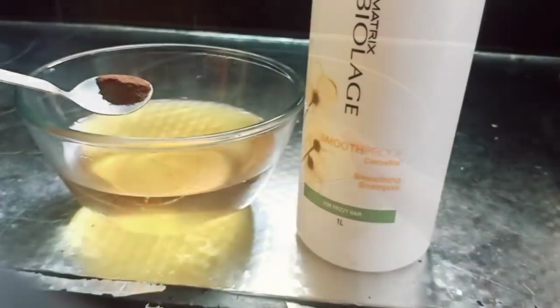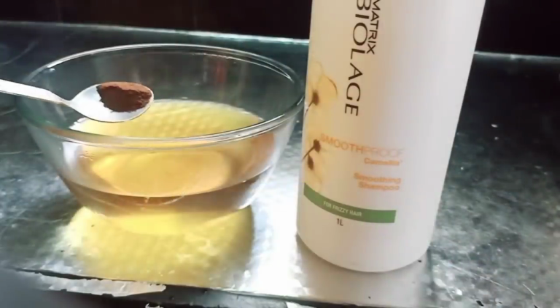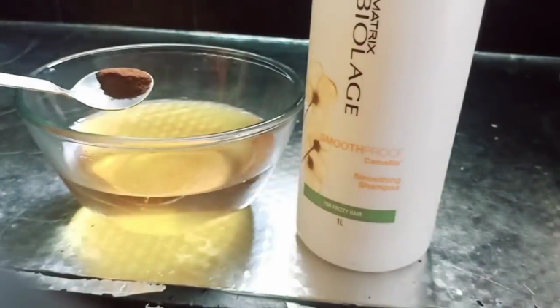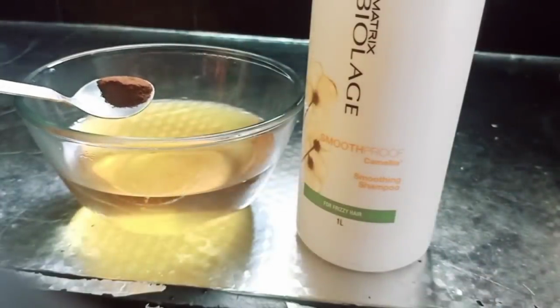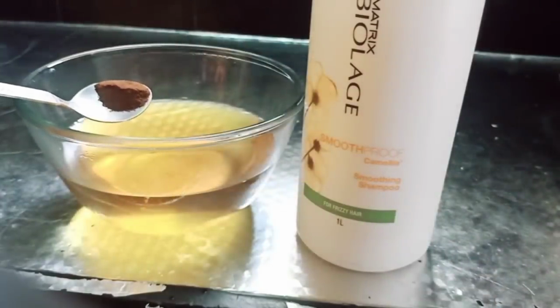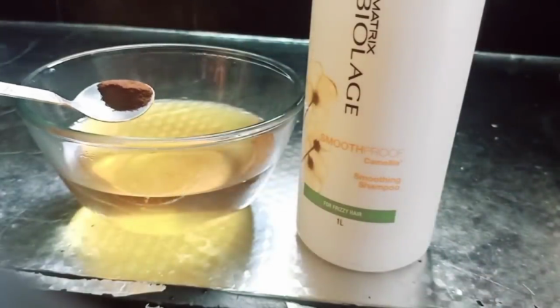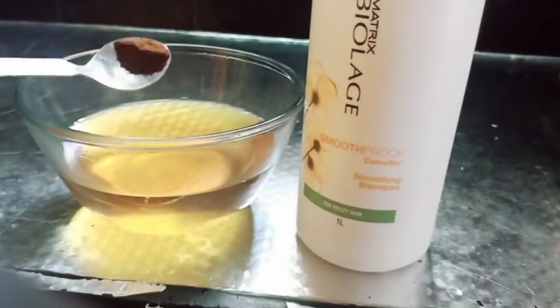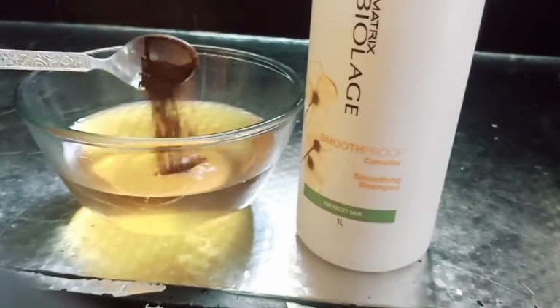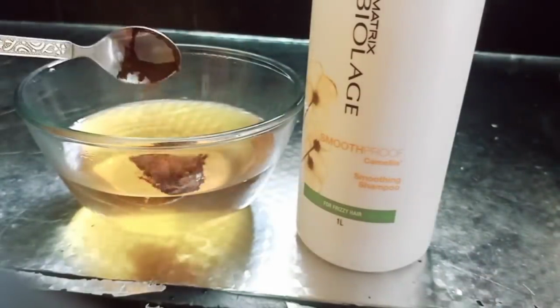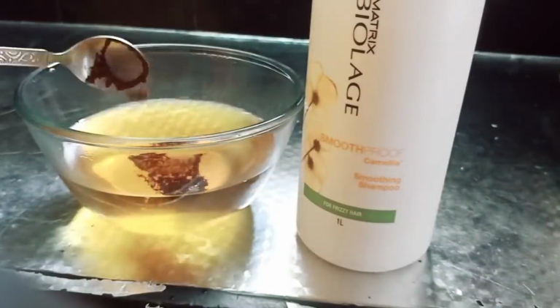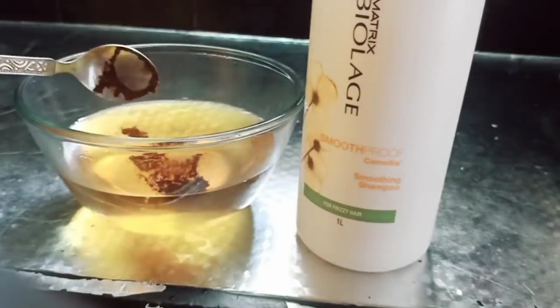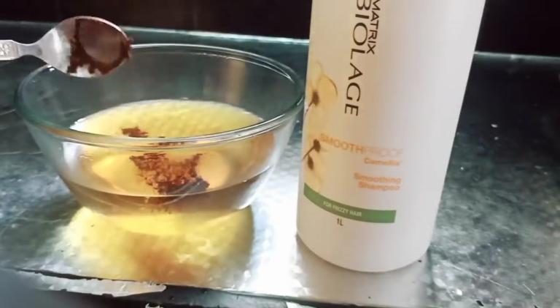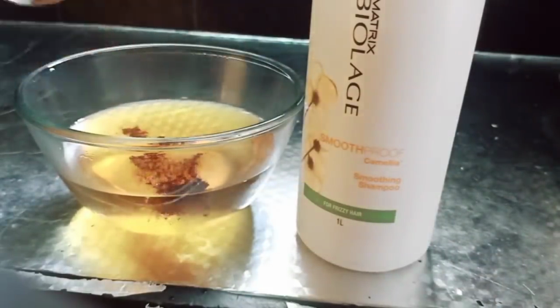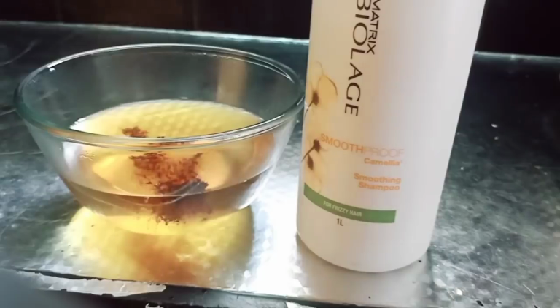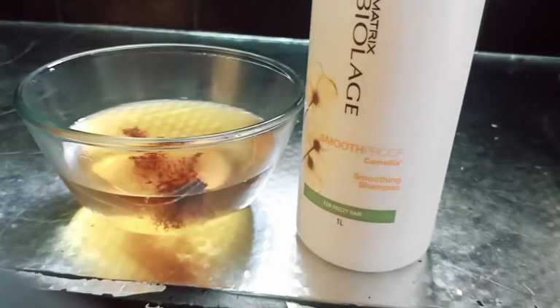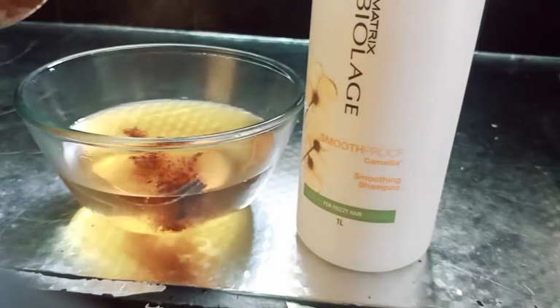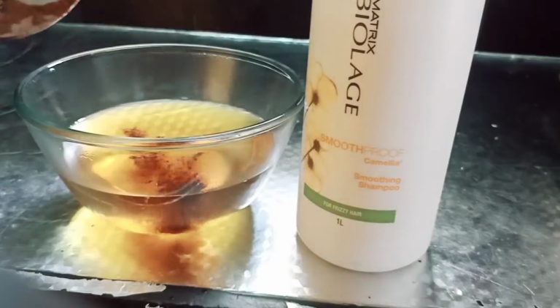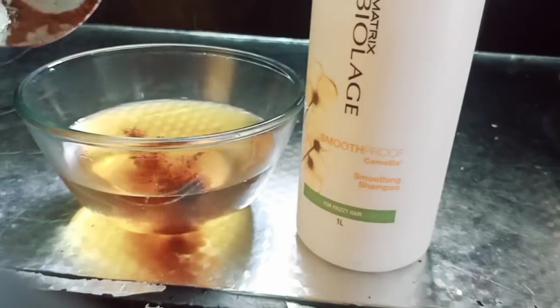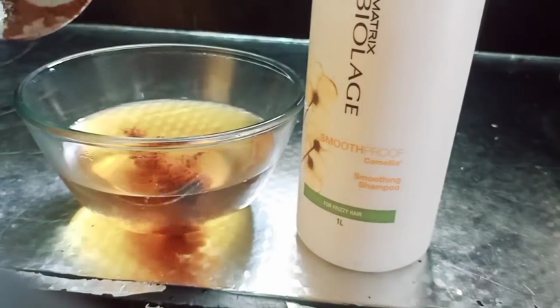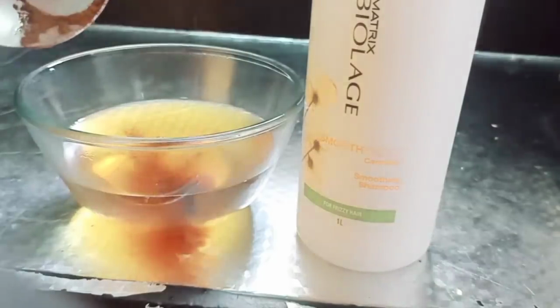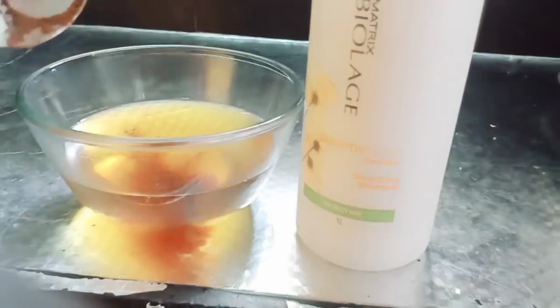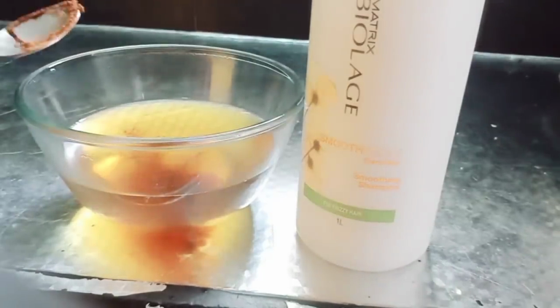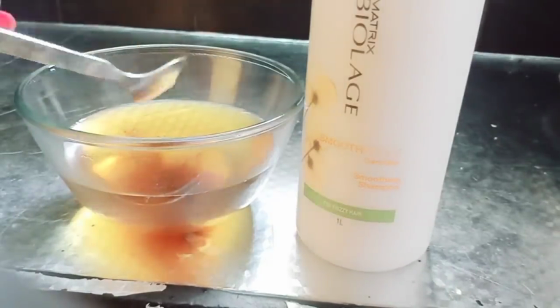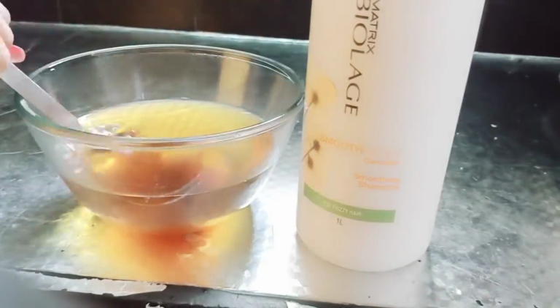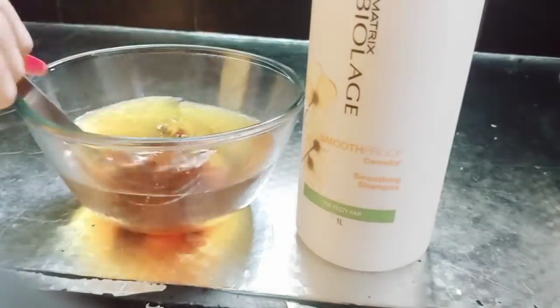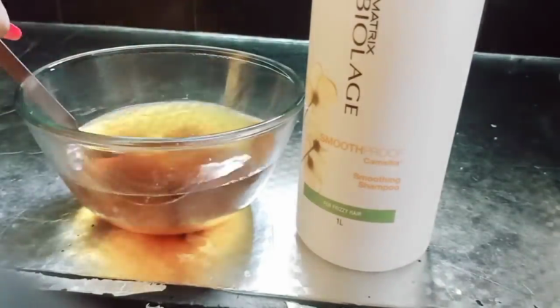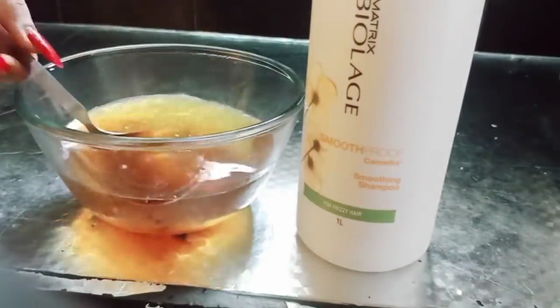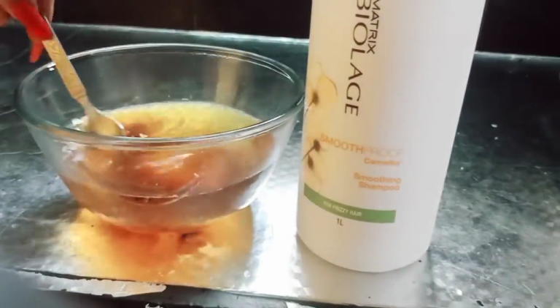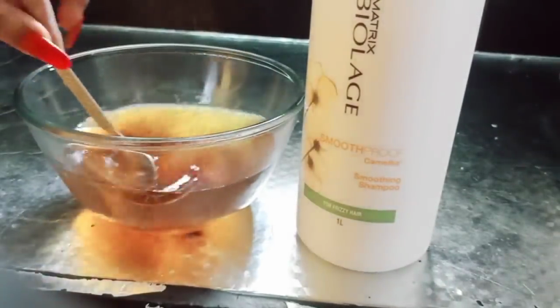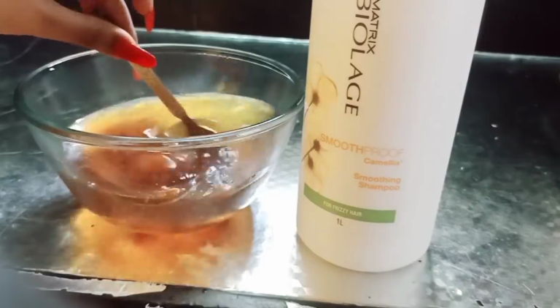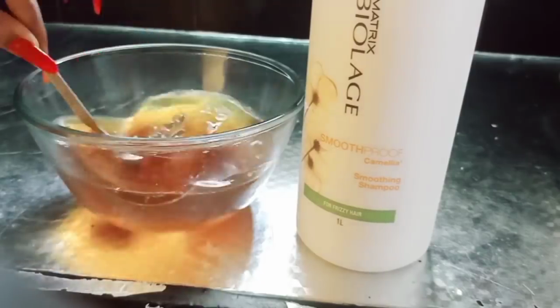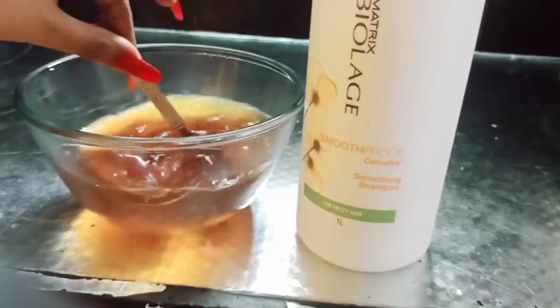You will use a cup of menthol in the water. Here I will add 1 teaspoon of coffee powder. If you use any coffee powder, you can use it instantly.